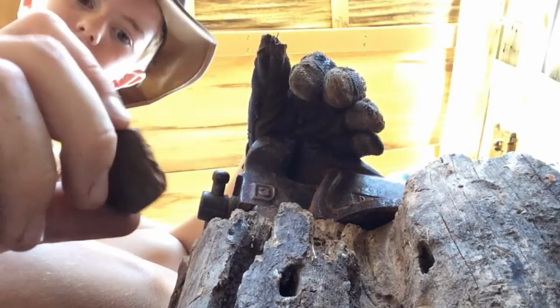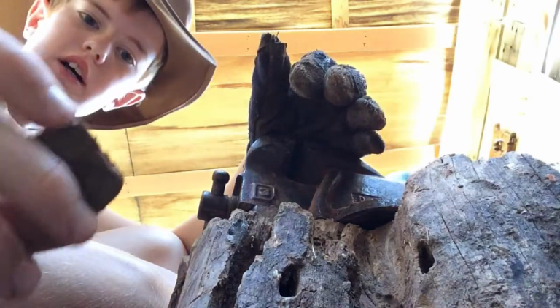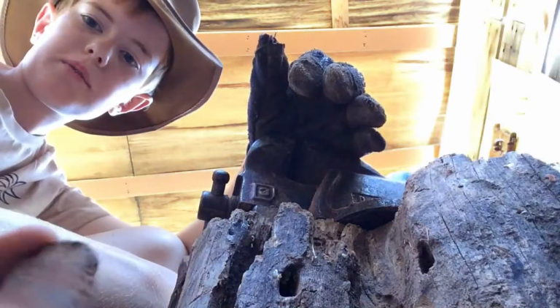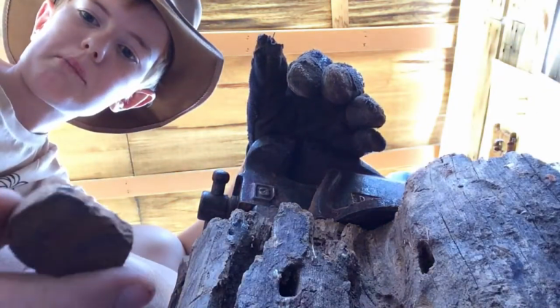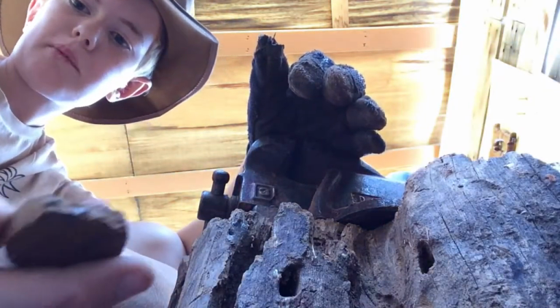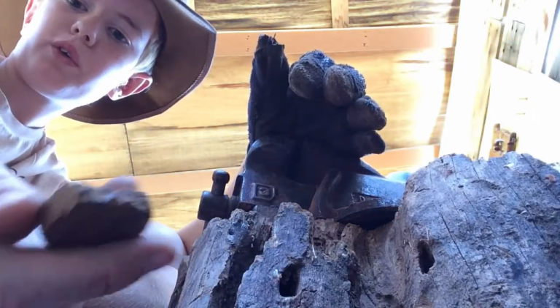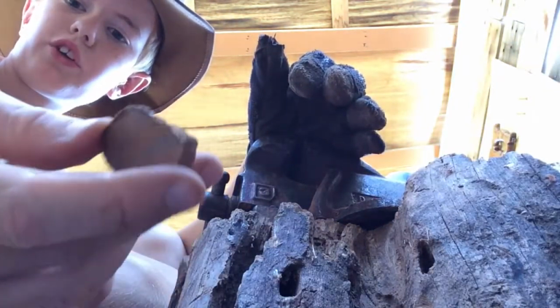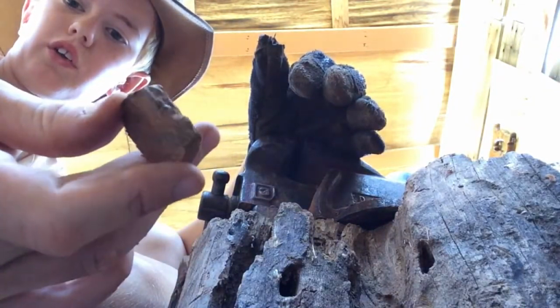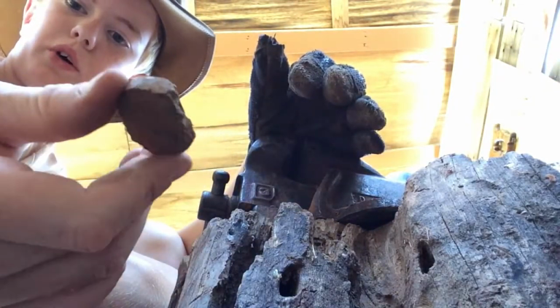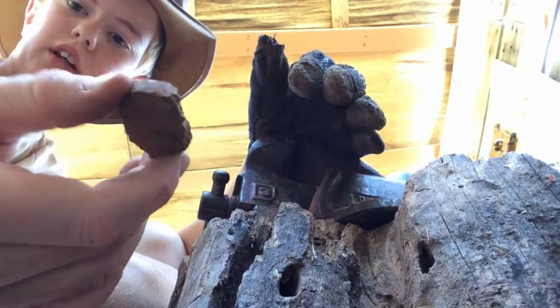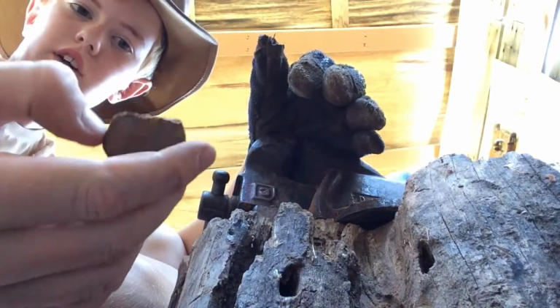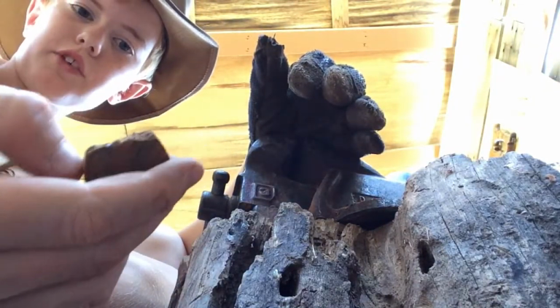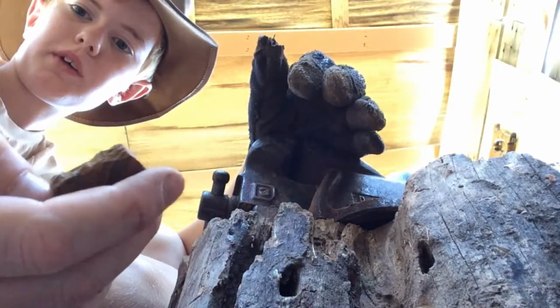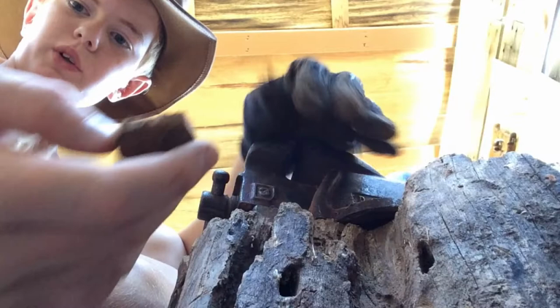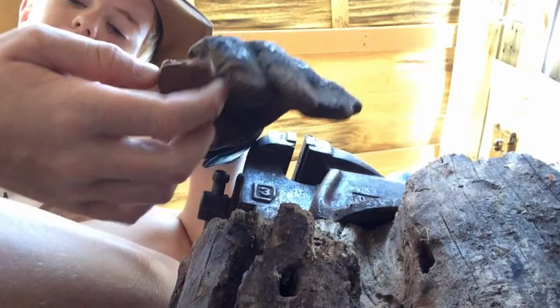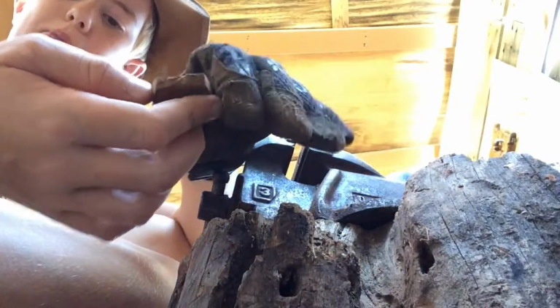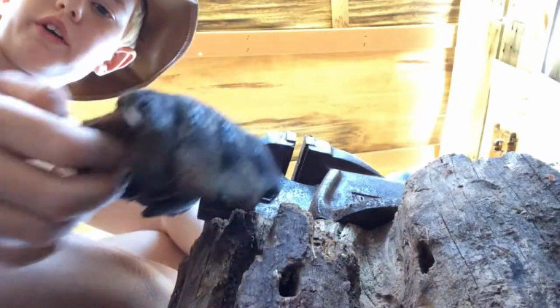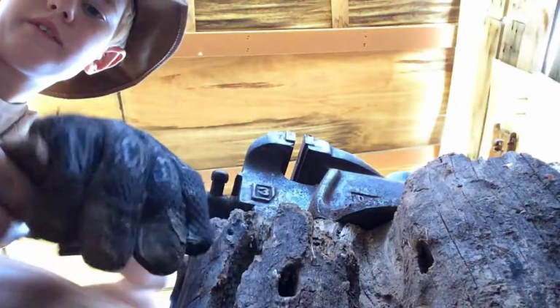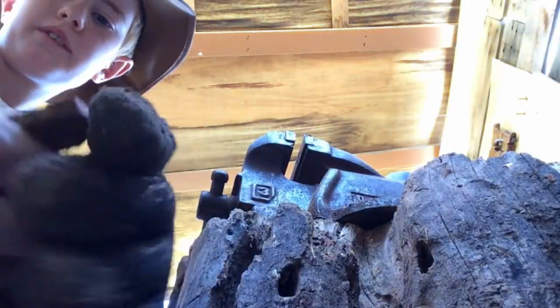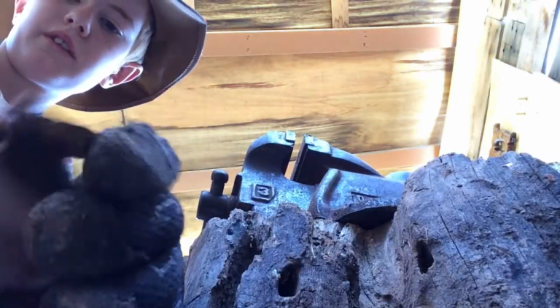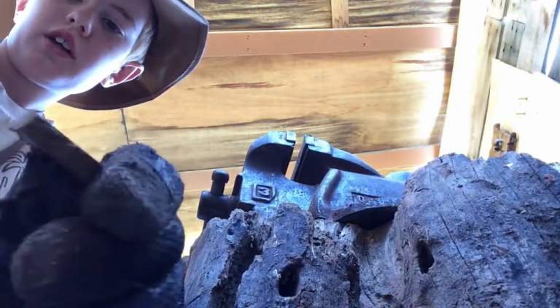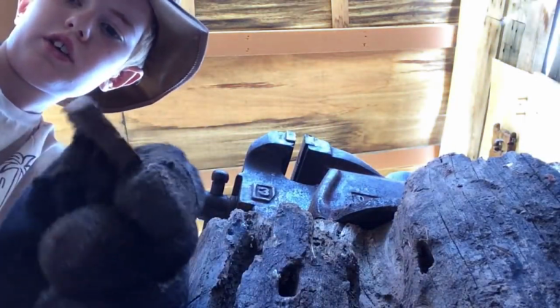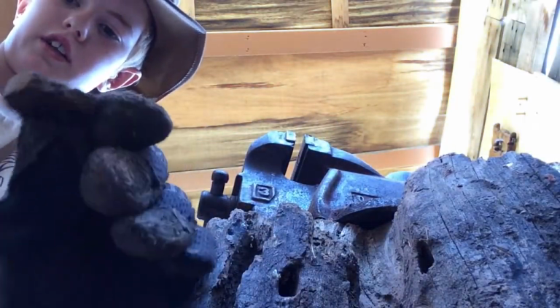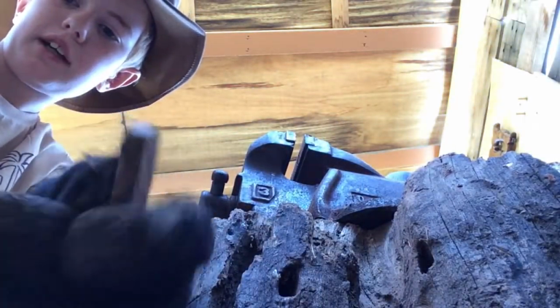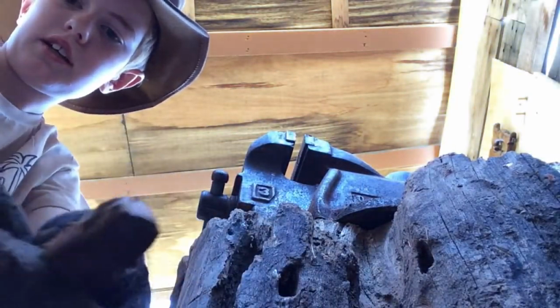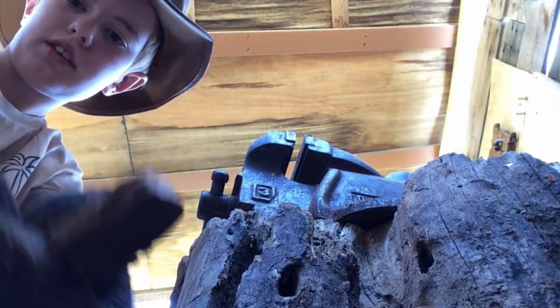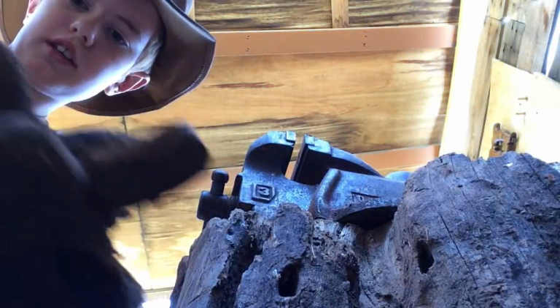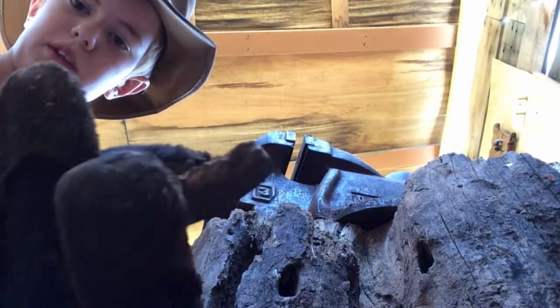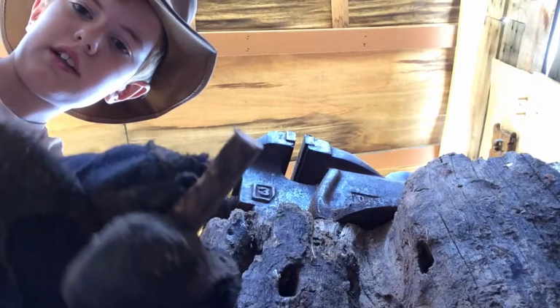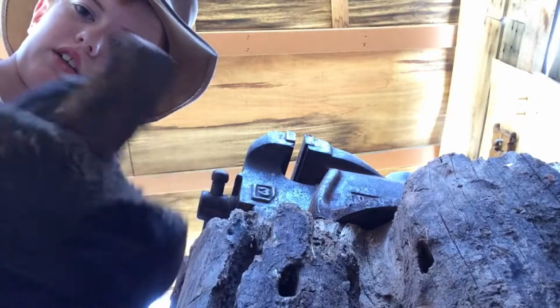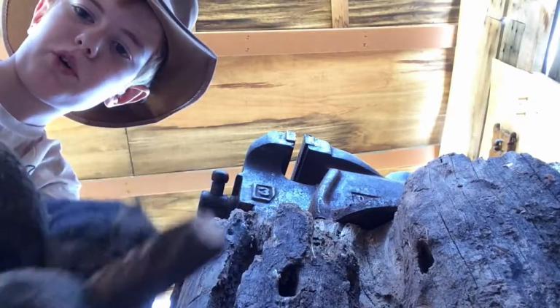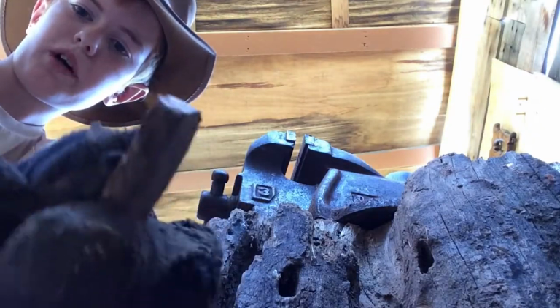Now I'm going to make the mould so the epoxy doesn't go everywhere when I pour it. So let's make a tiny little epoxy mould.